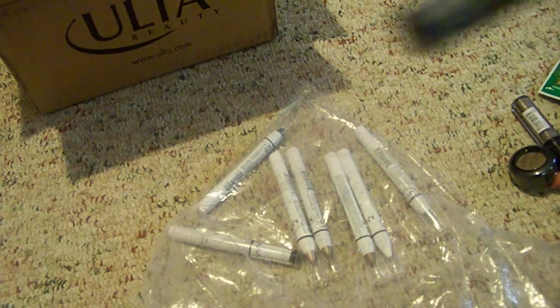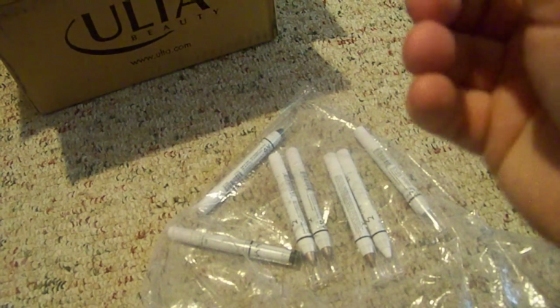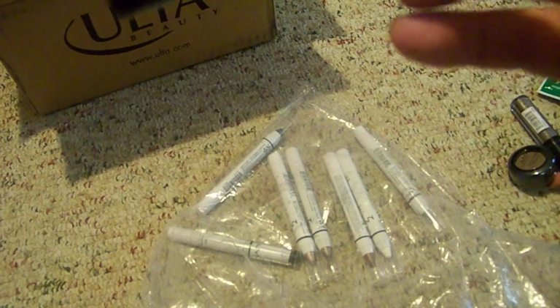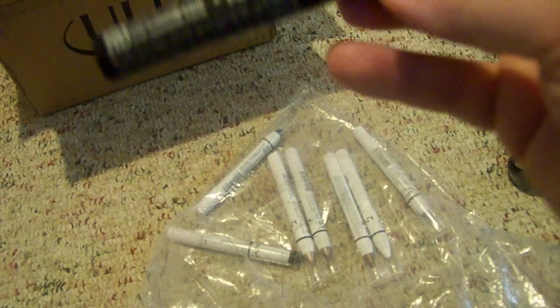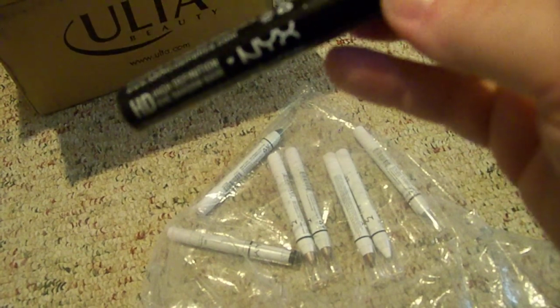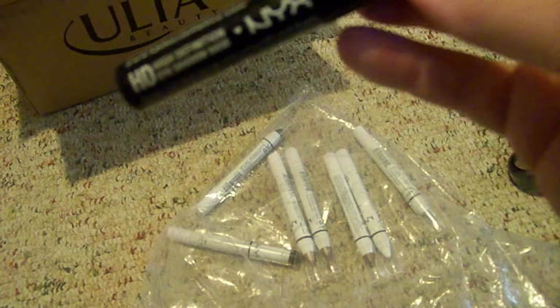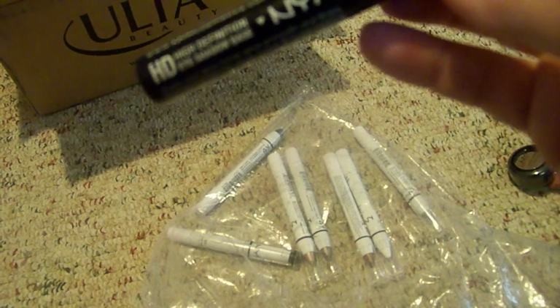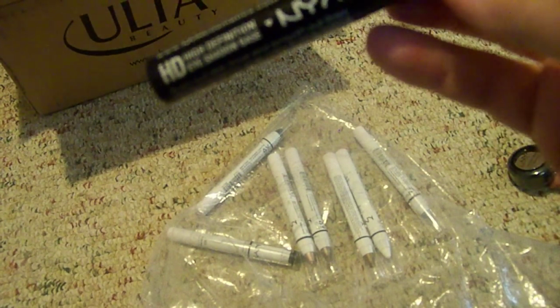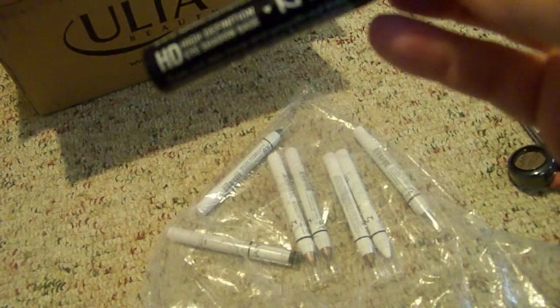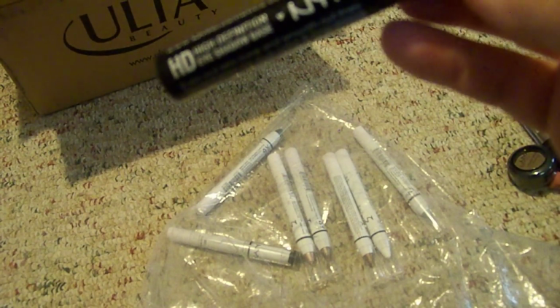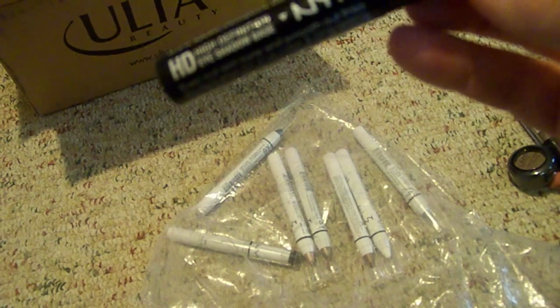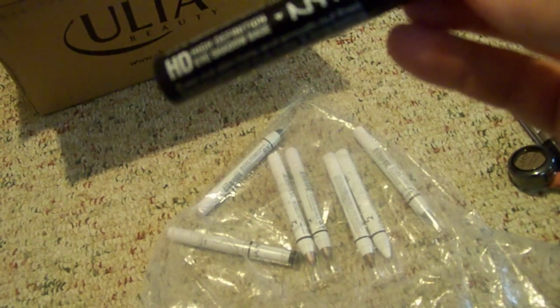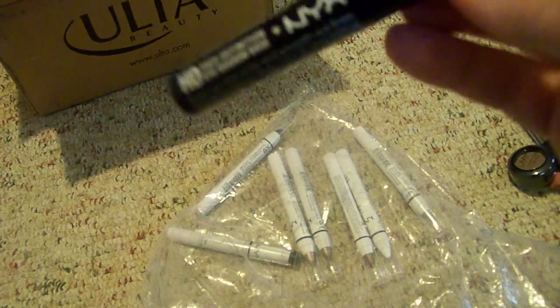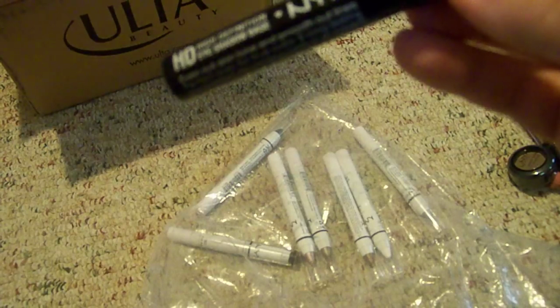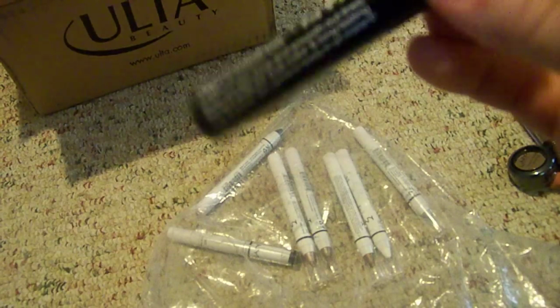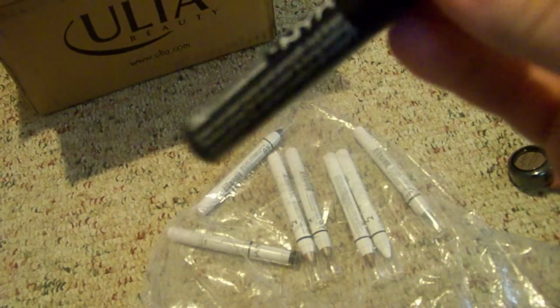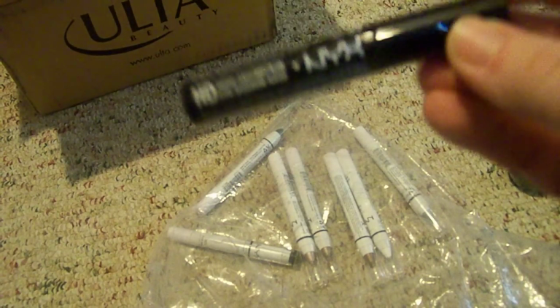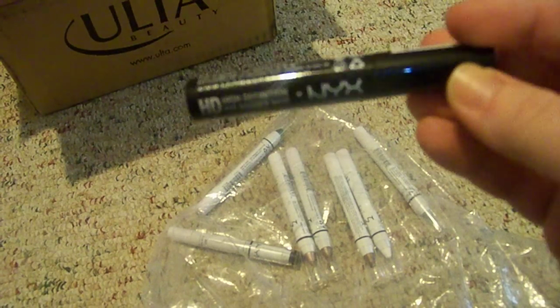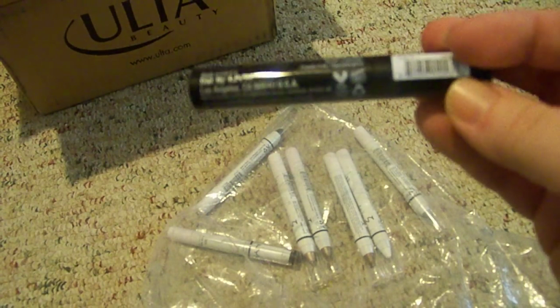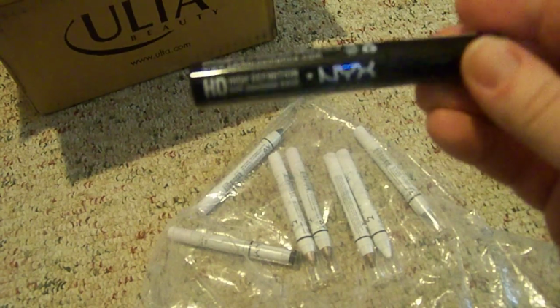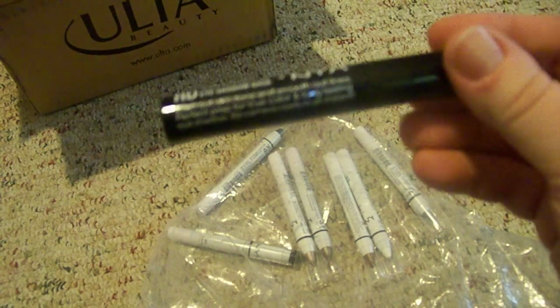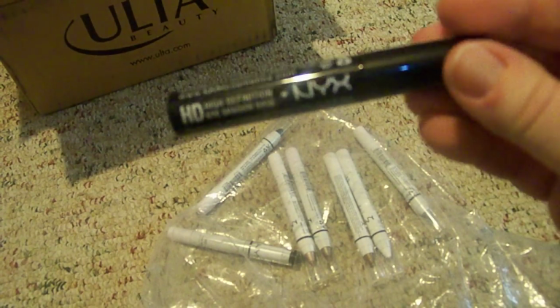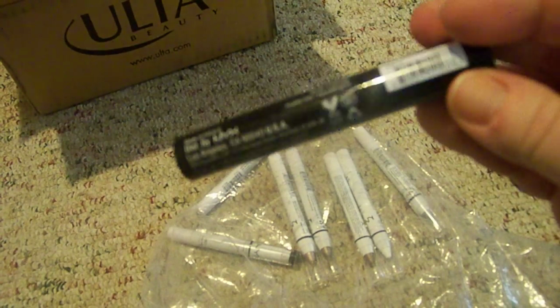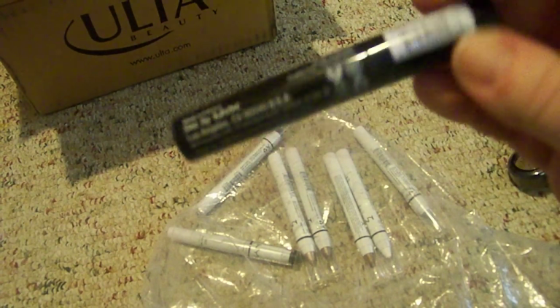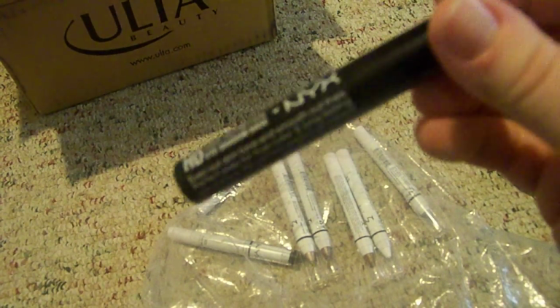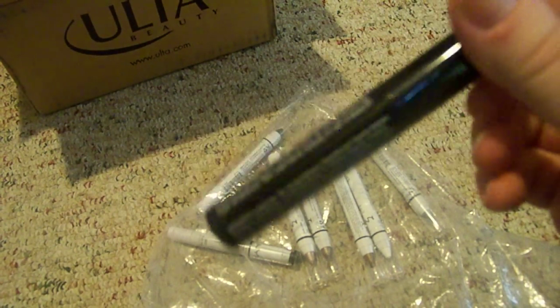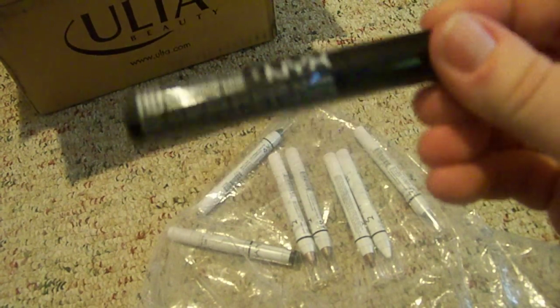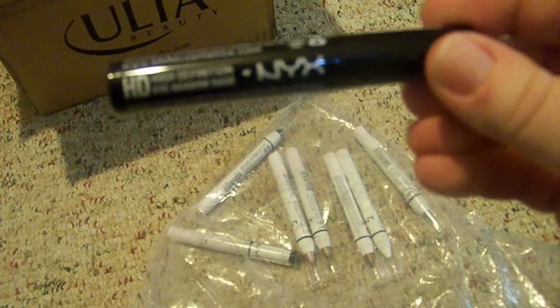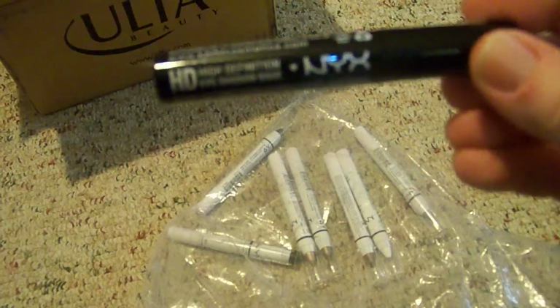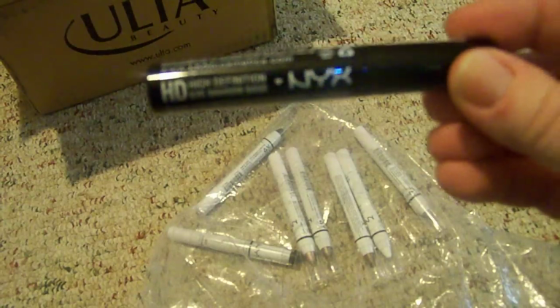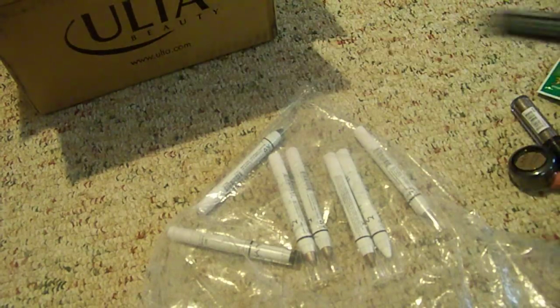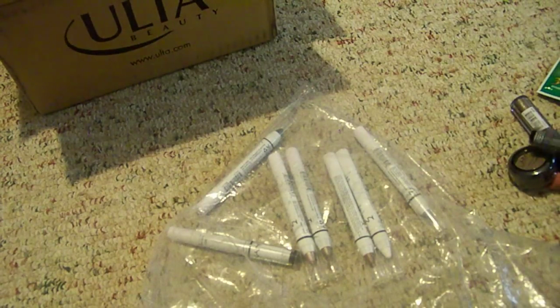And then I got a NYX HD High Definition Eyeshadow Base. I've never tried their eyeshadow base before — I usually use e.l.f. — so I'm really excited to try that.